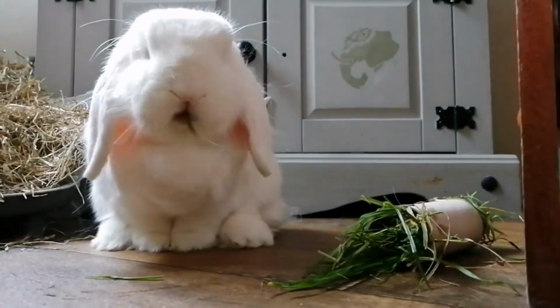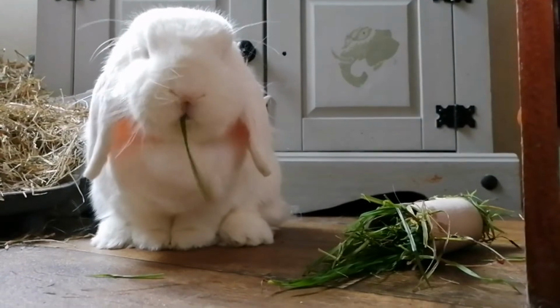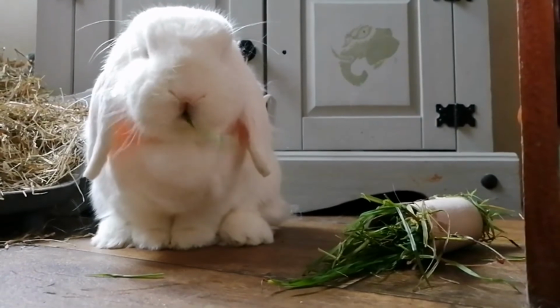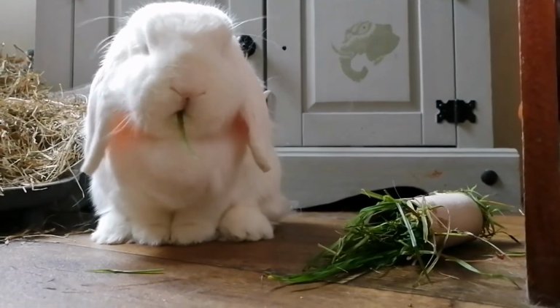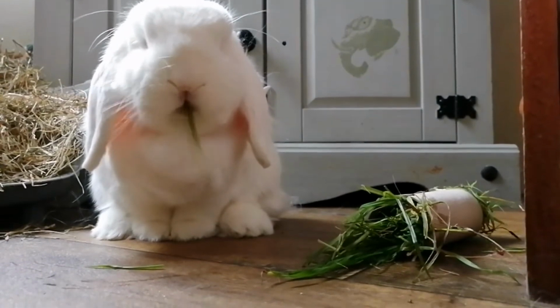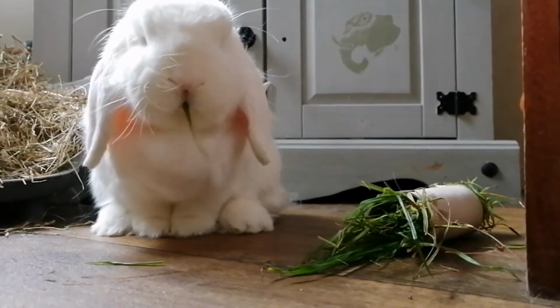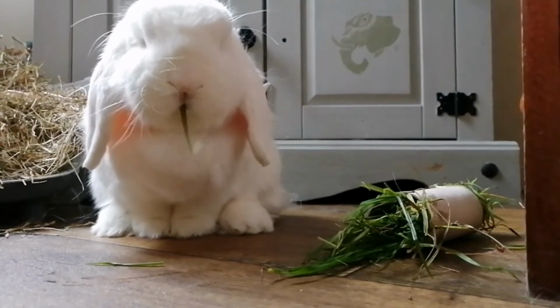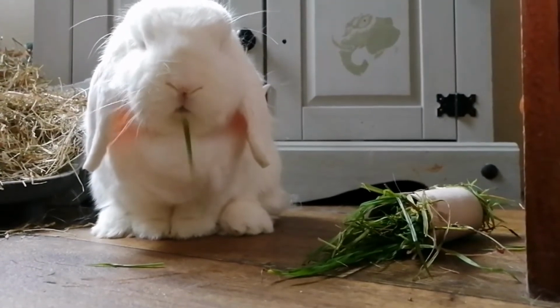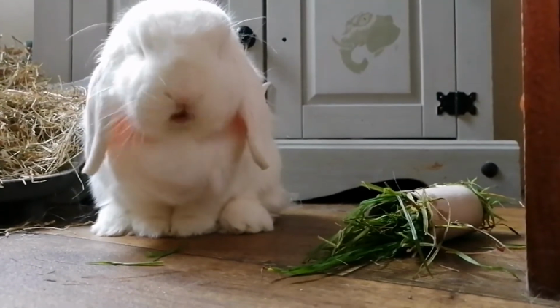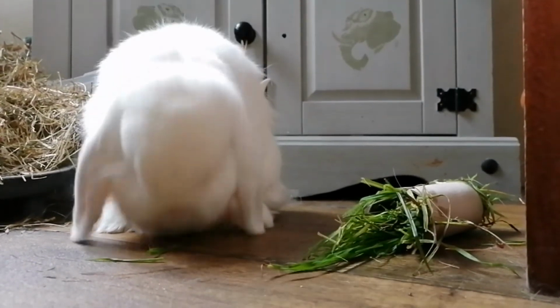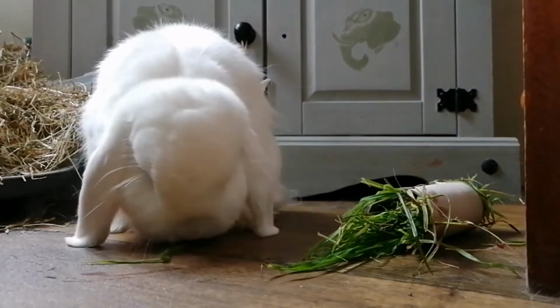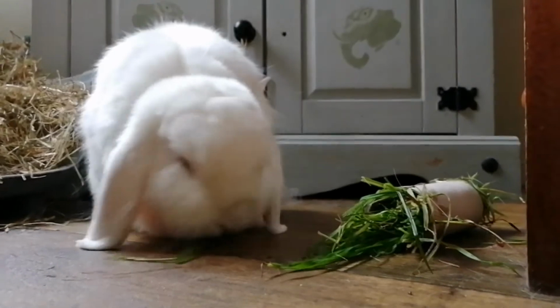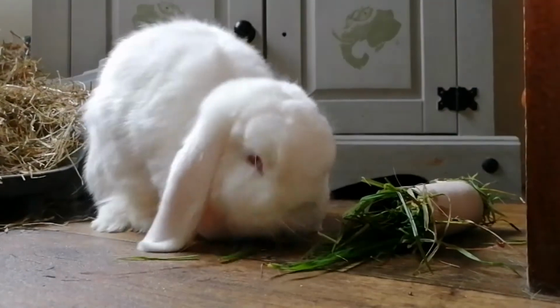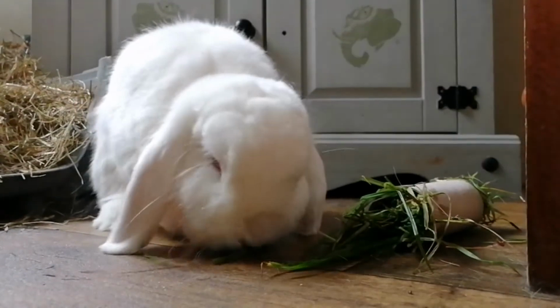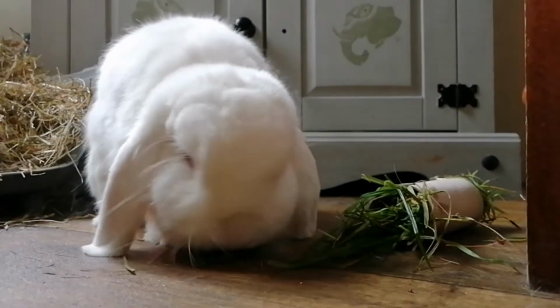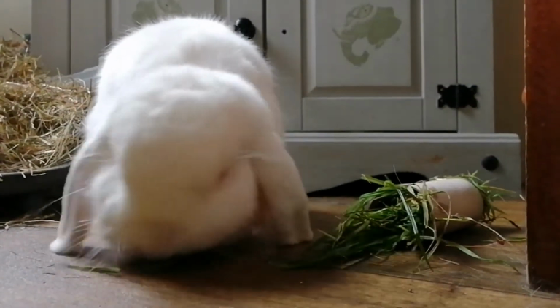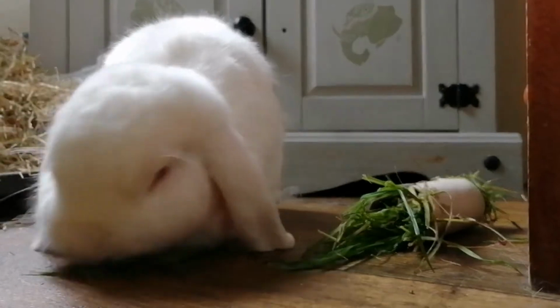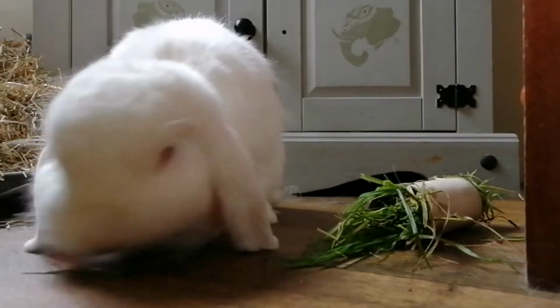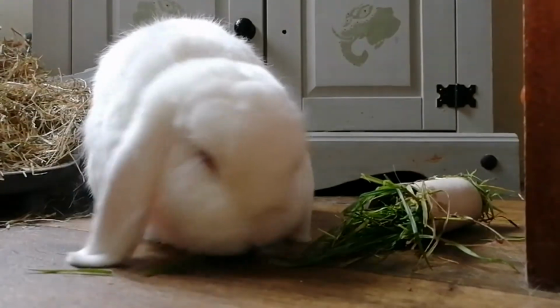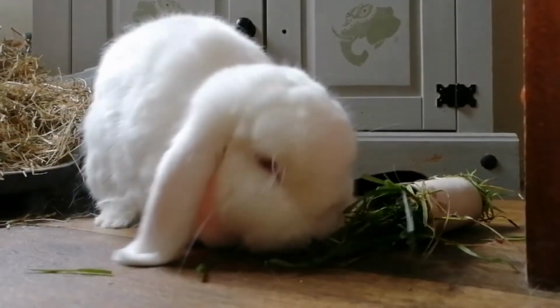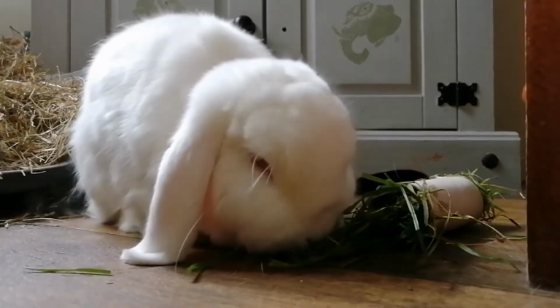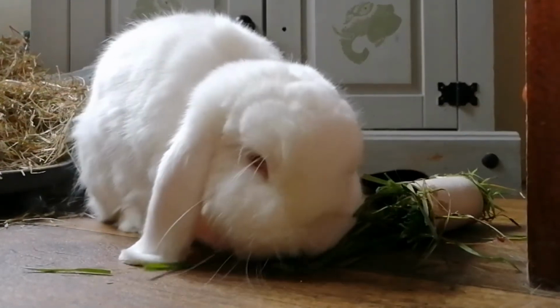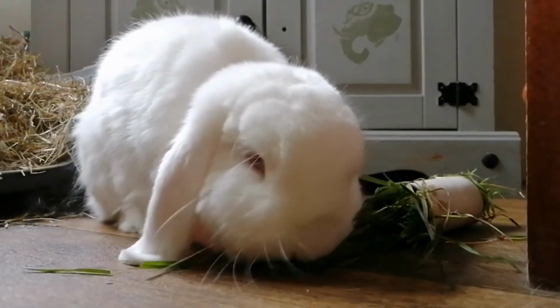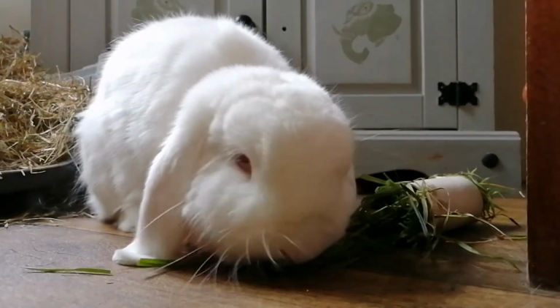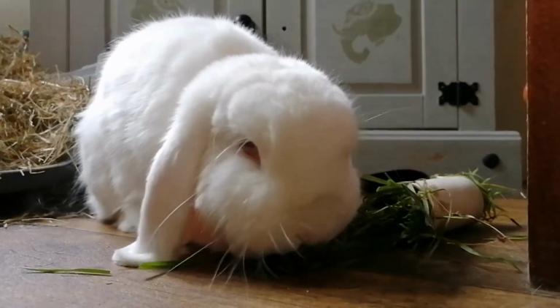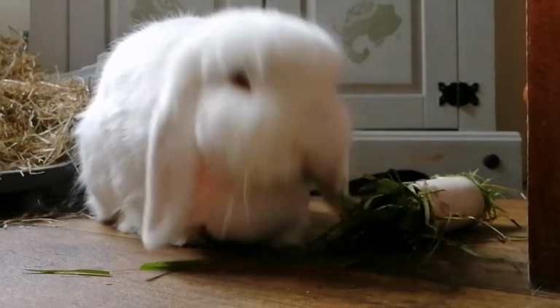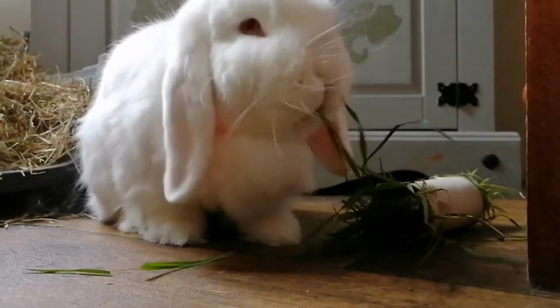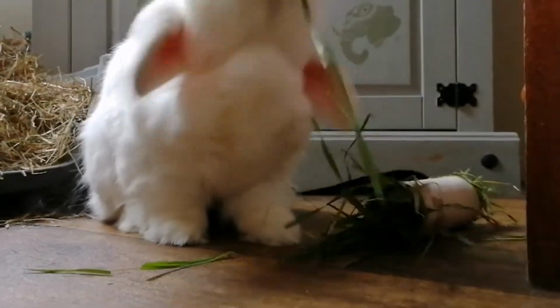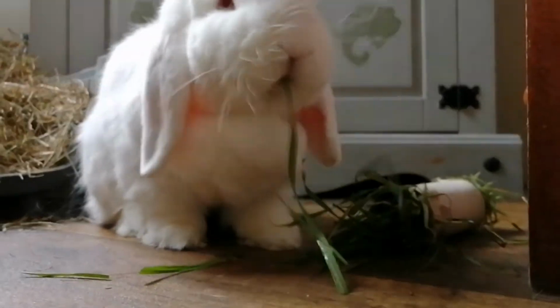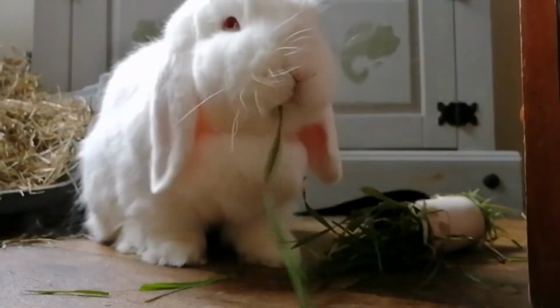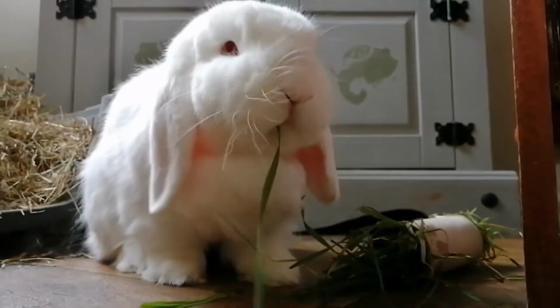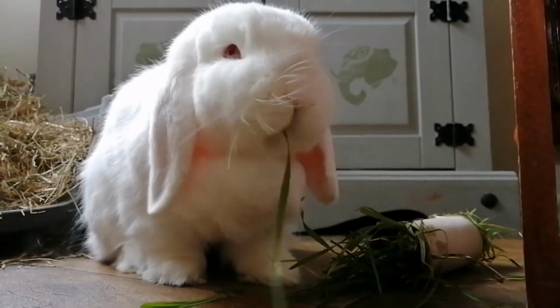Rabbits instinctively don't like their rear end or back touched, as this is a vulnerable area that wild rabbits would have to keep safe from predators, and this is often where pet rabbits dislike being brushed the most.